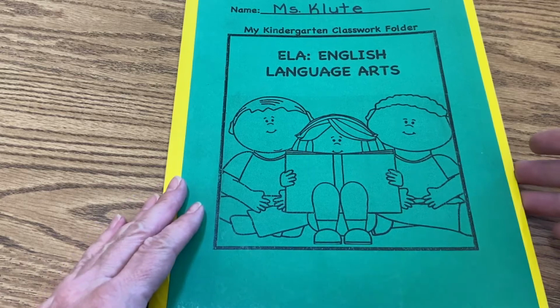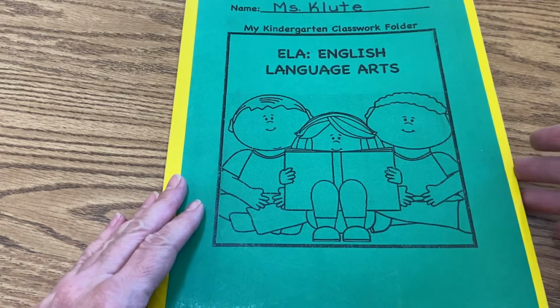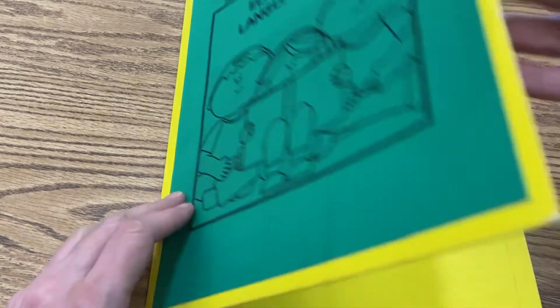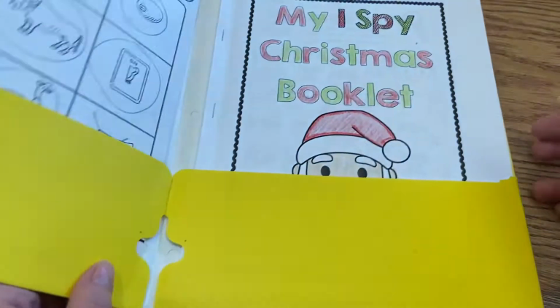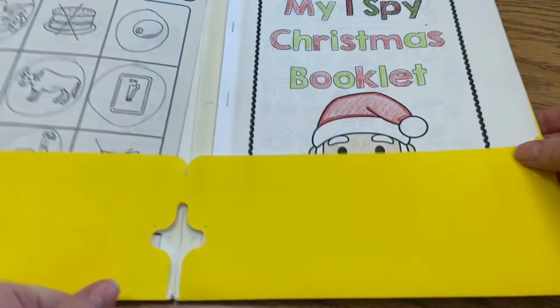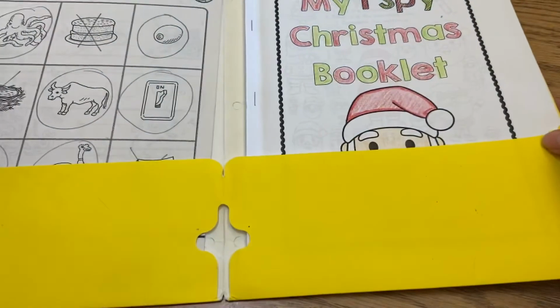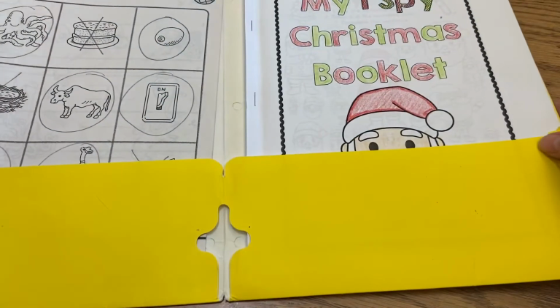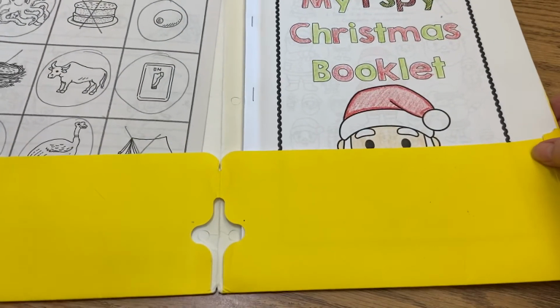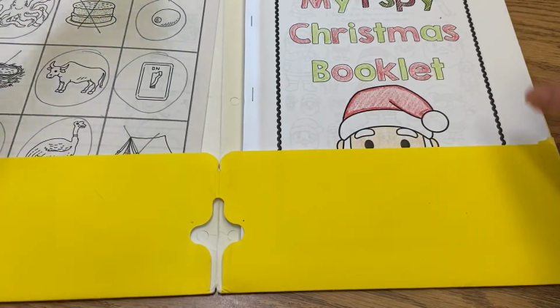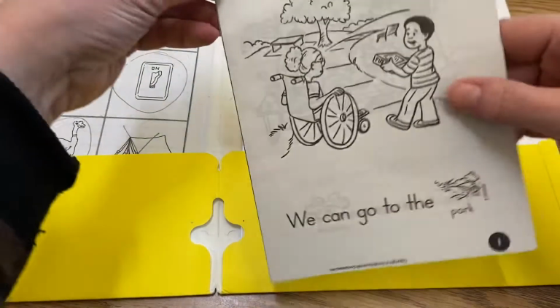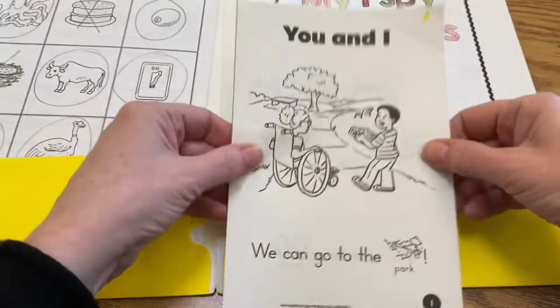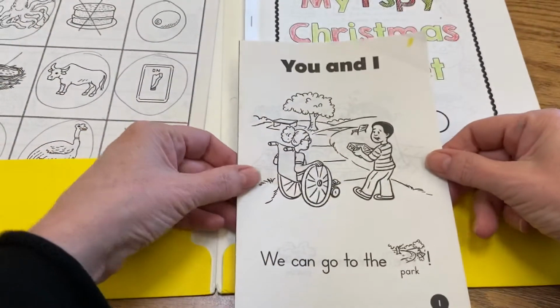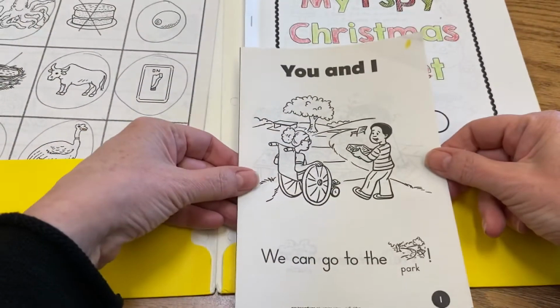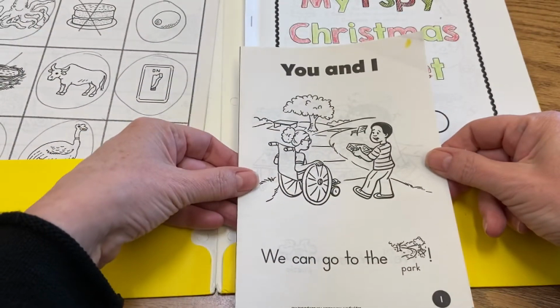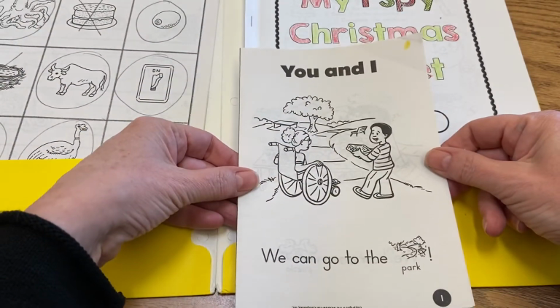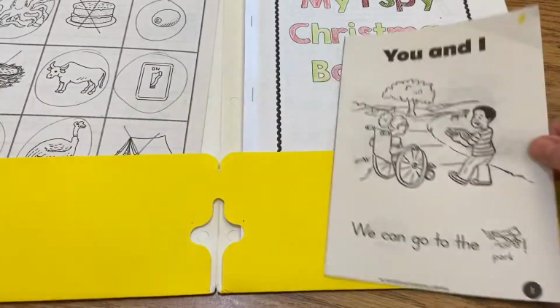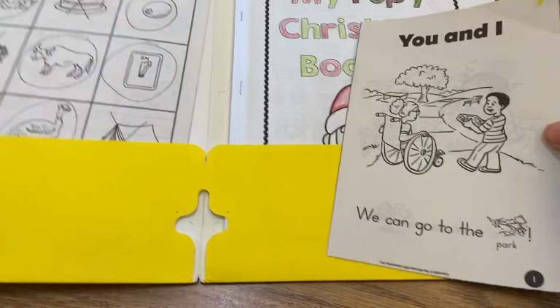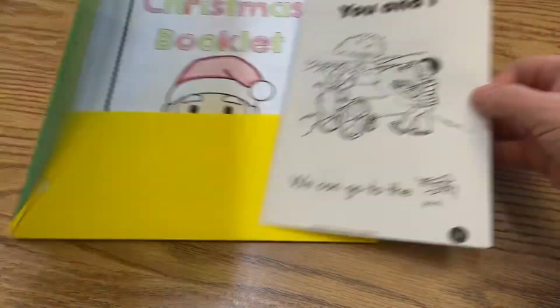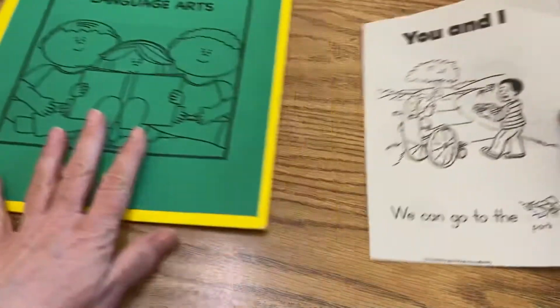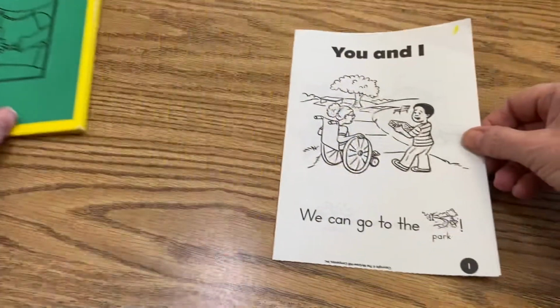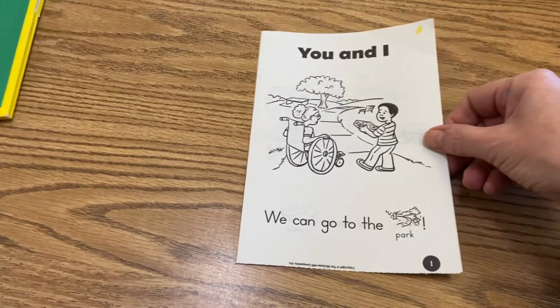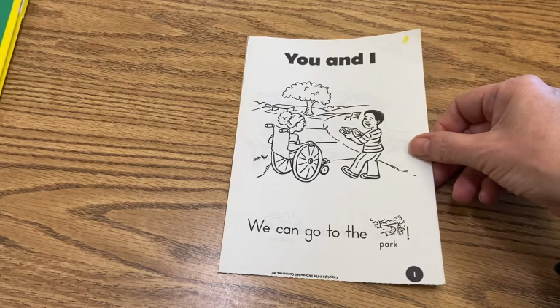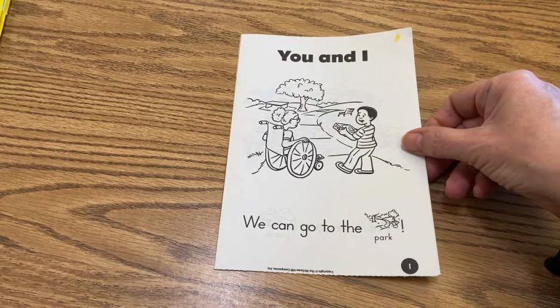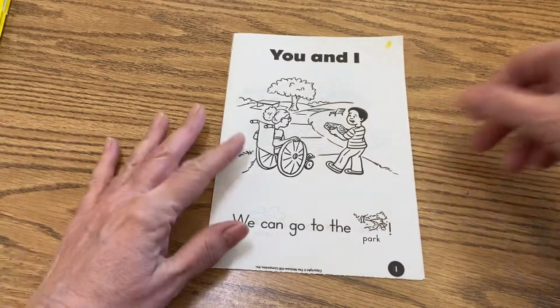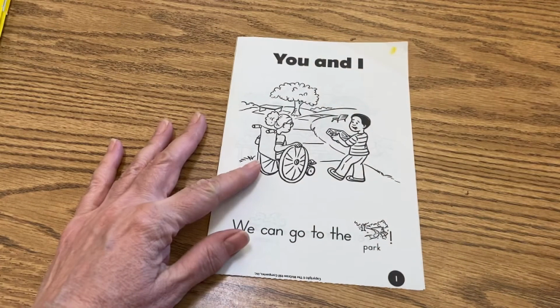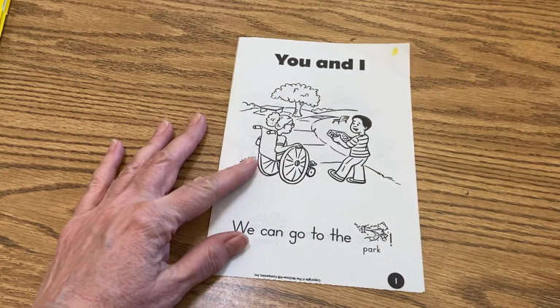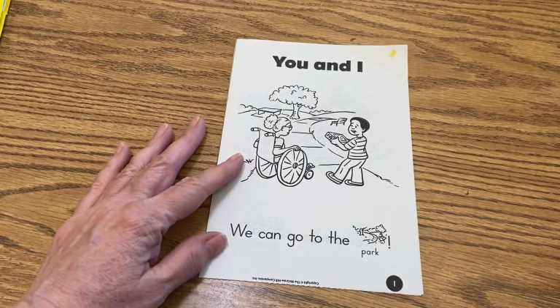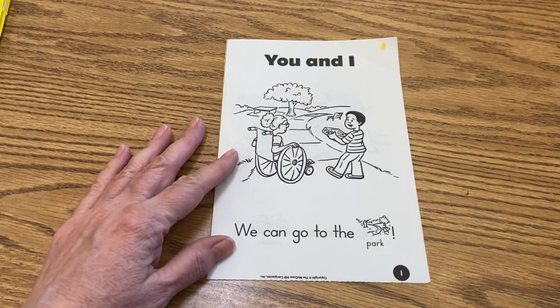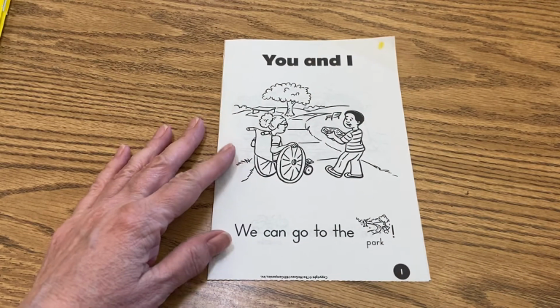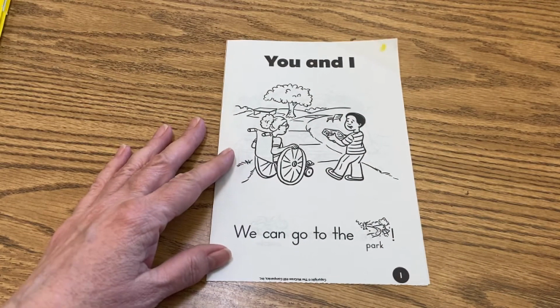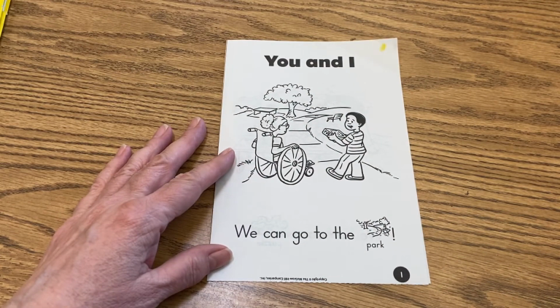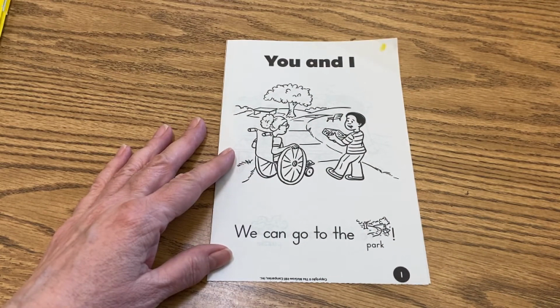So today we focused on the sight word 'go' again, and we're actually going to use this booklet today to help us focus on that sight word and also just to read, okay?